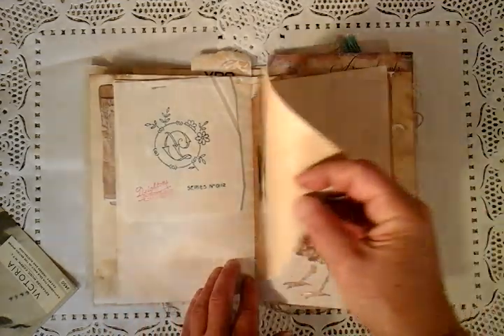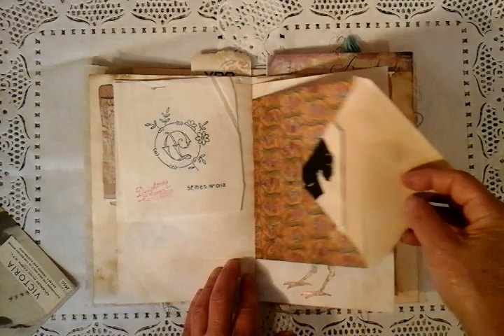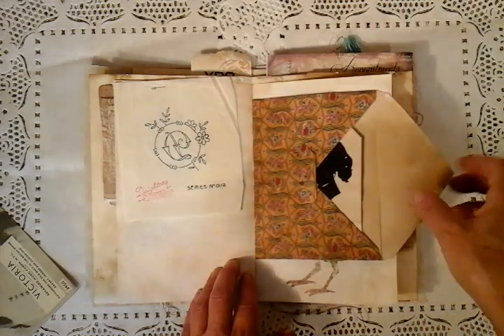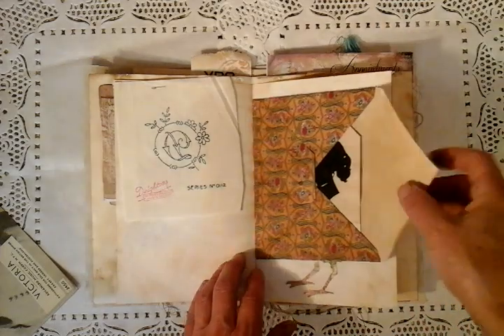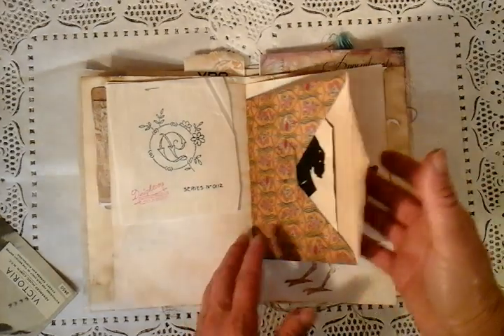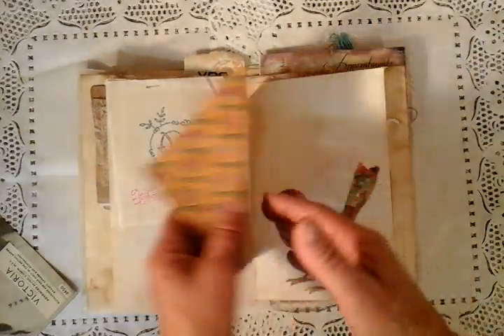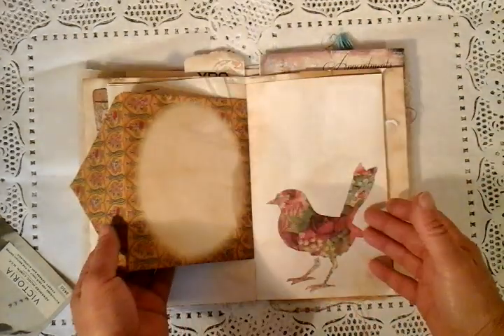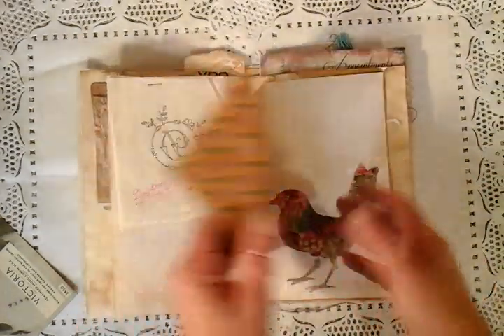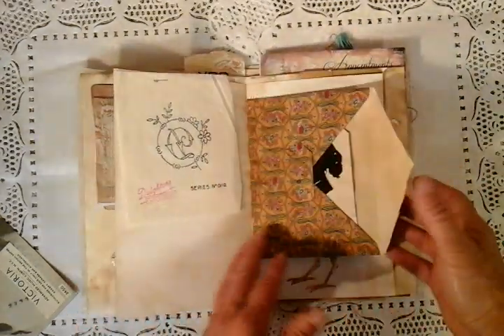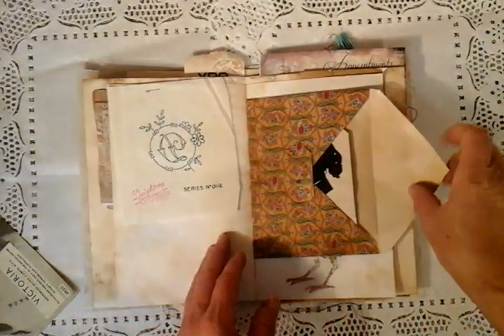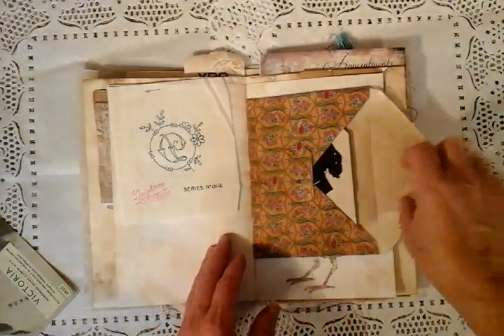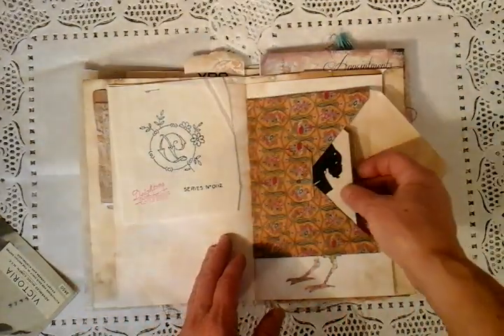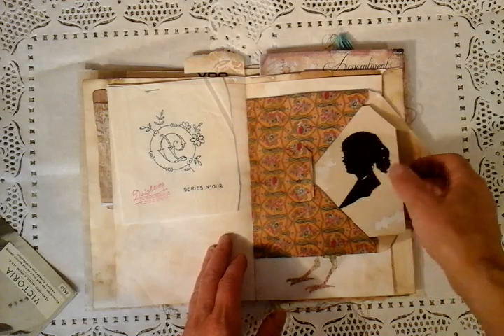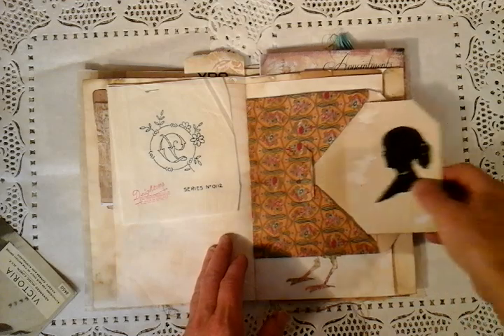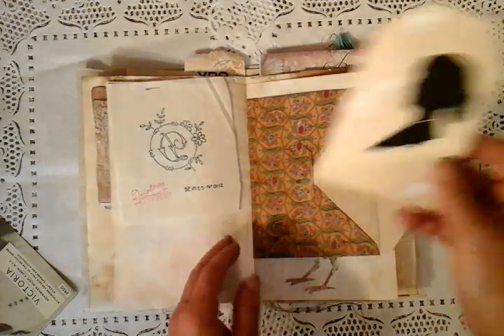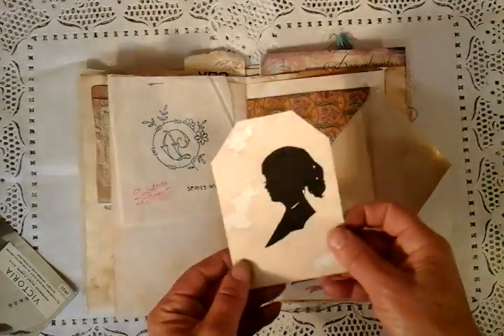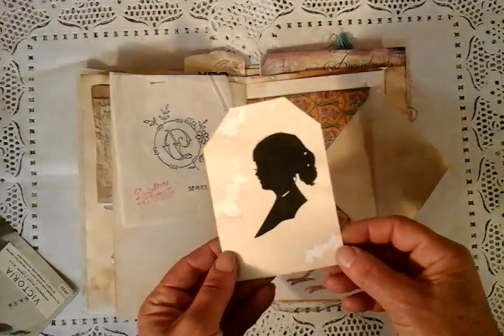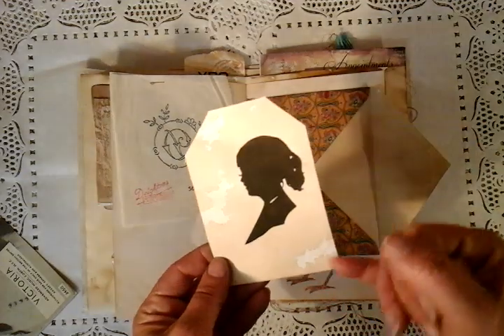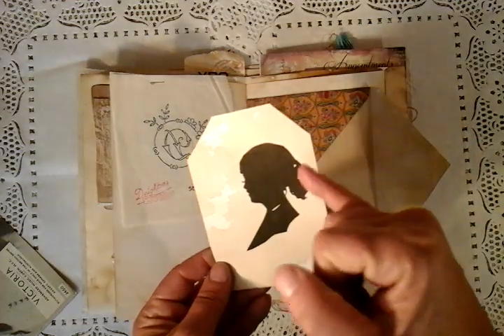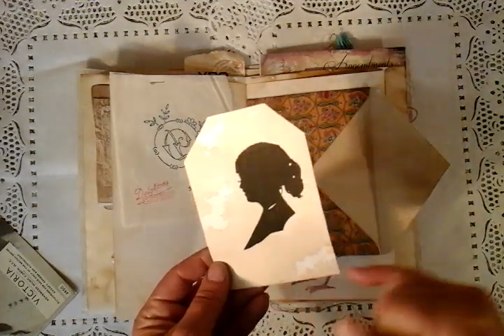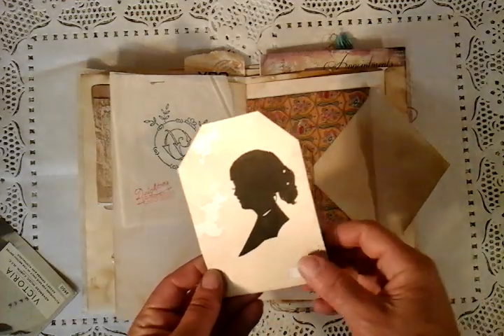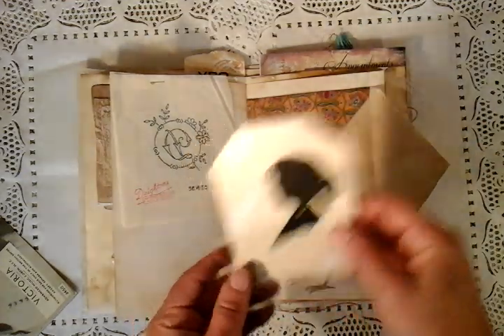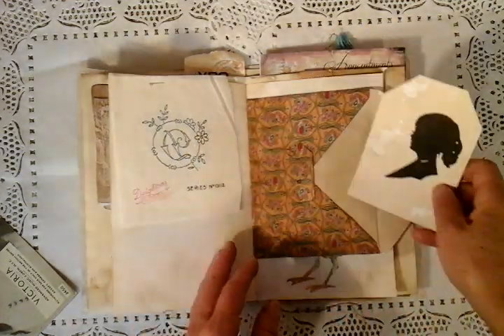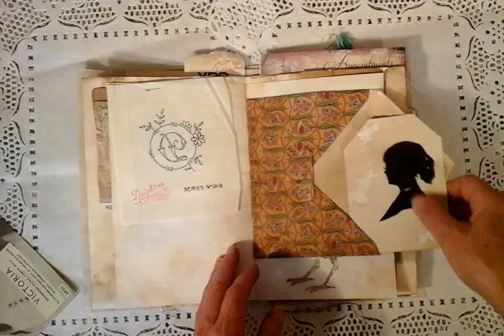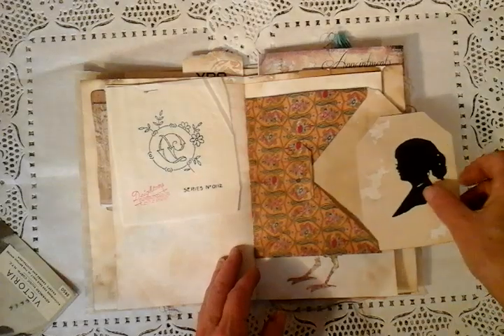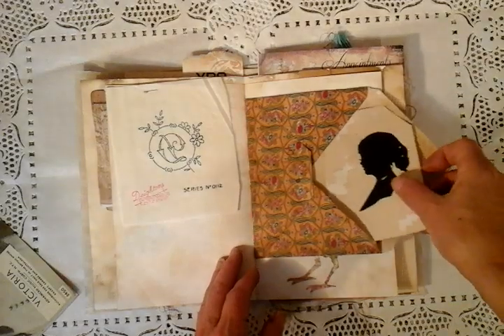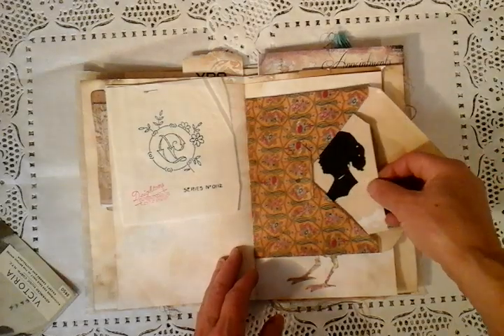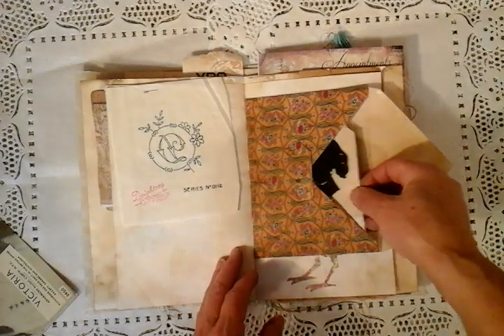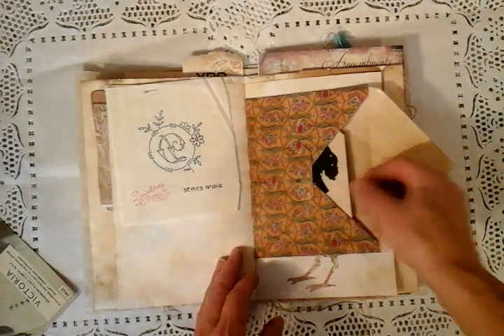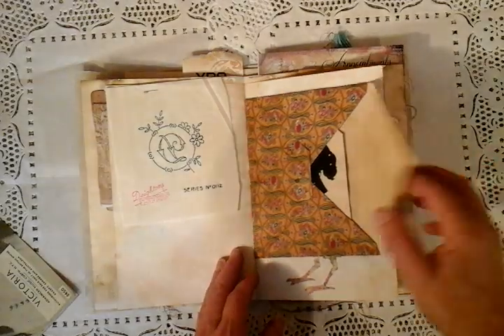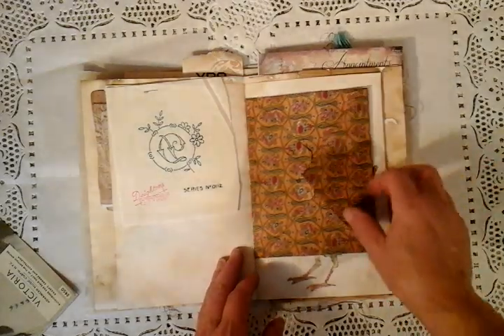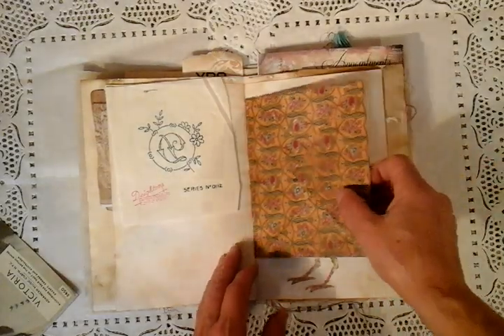And in here is the centre of the signature. I've enclosed one of my own little tags — this is a silhouette of myself. So that's just my little bit of quirkiness to go inside this journal.